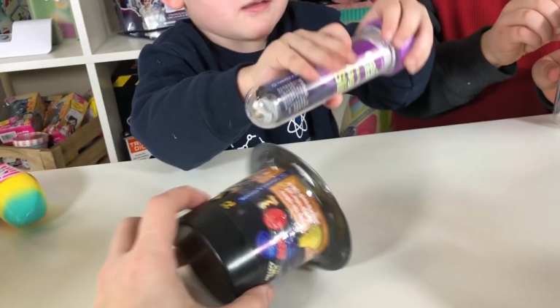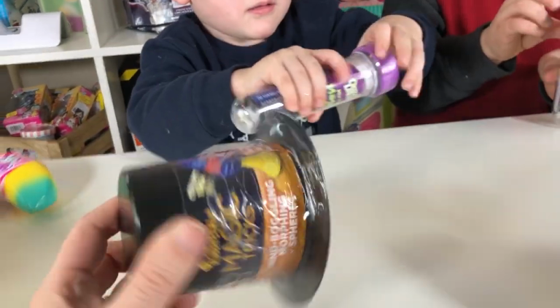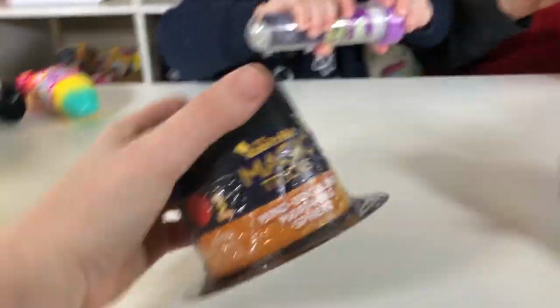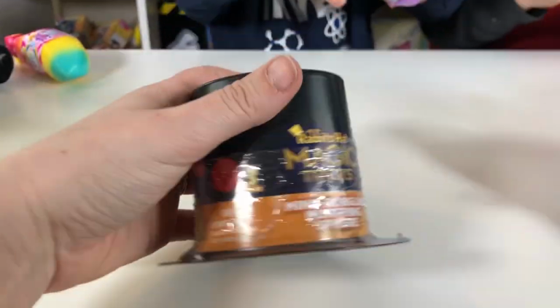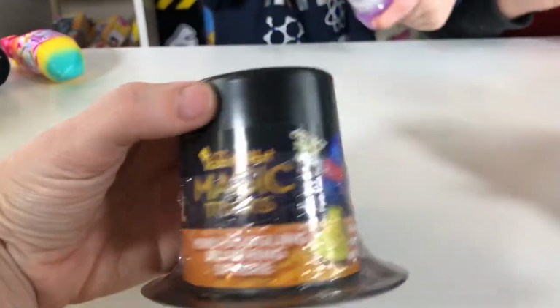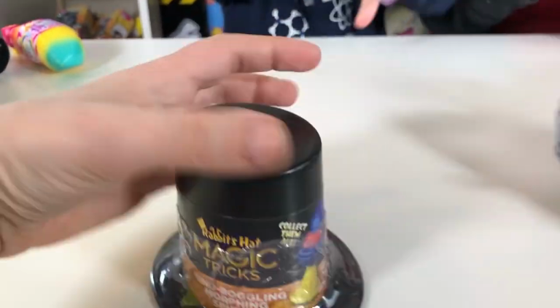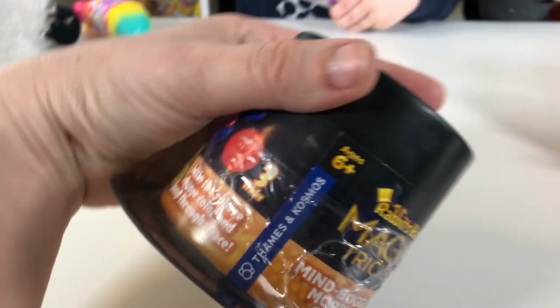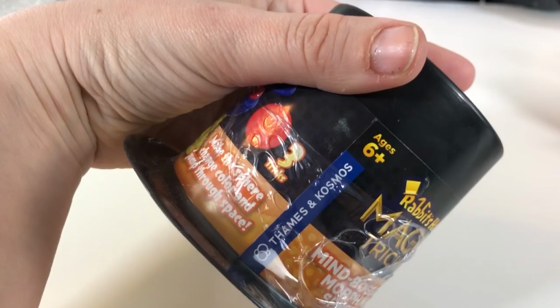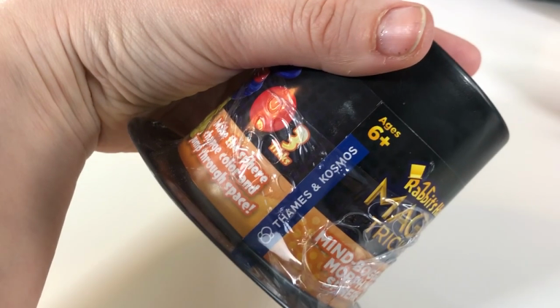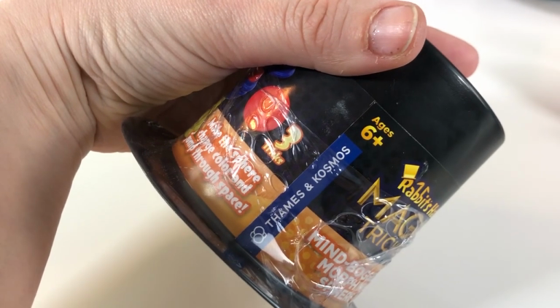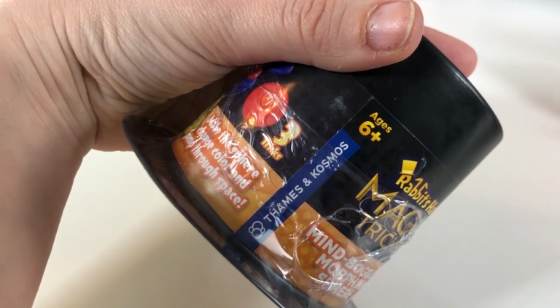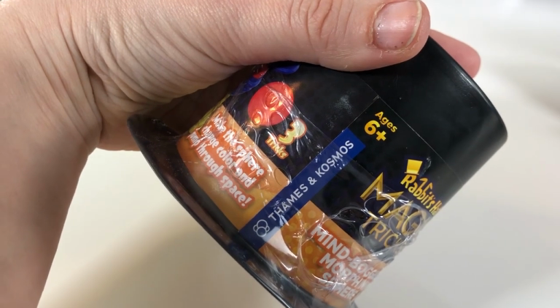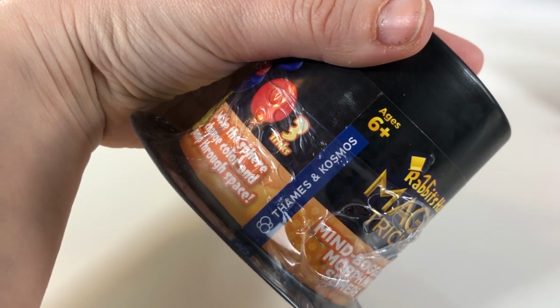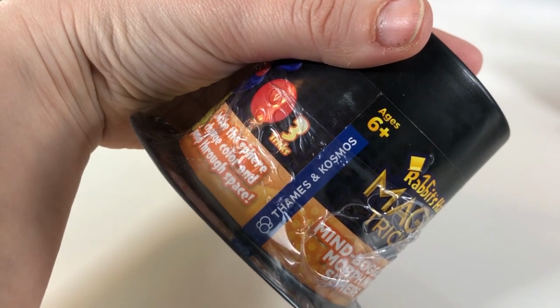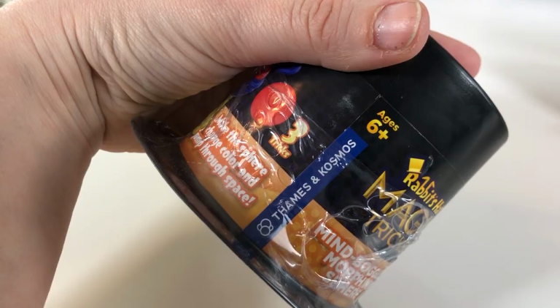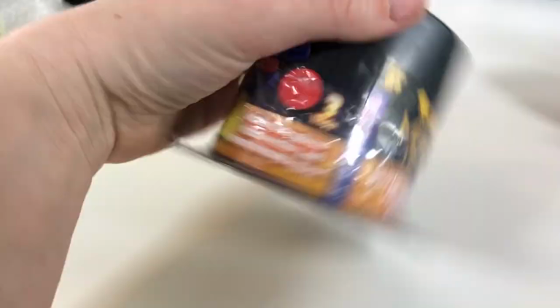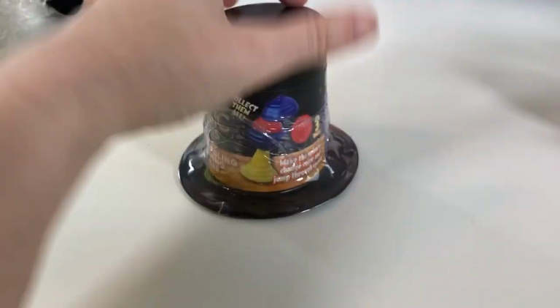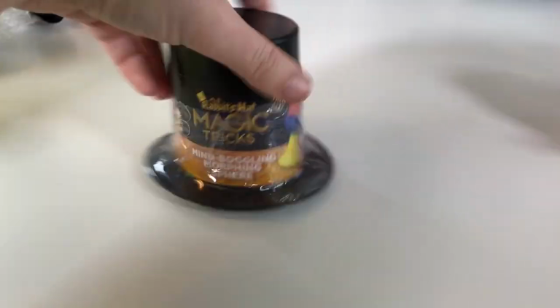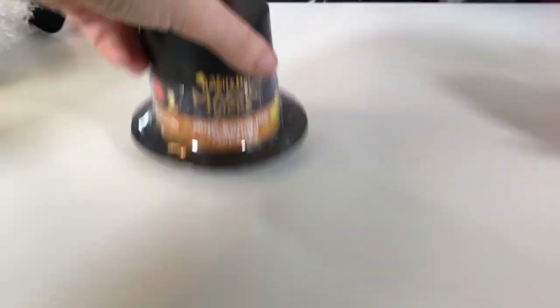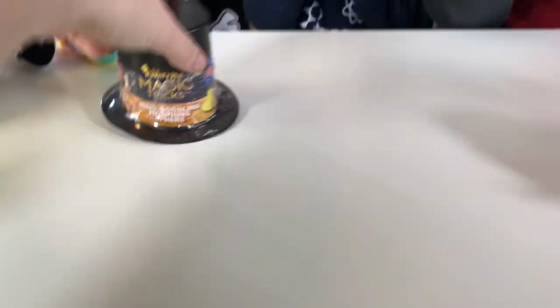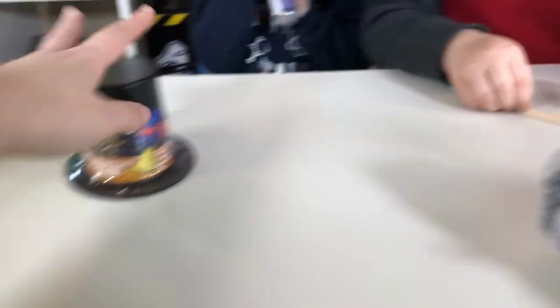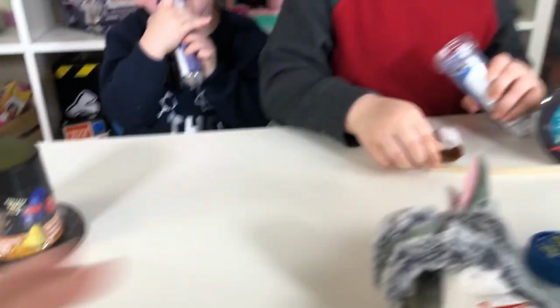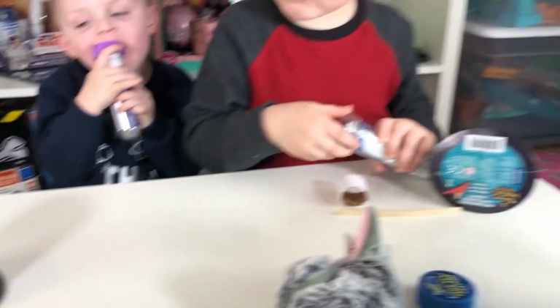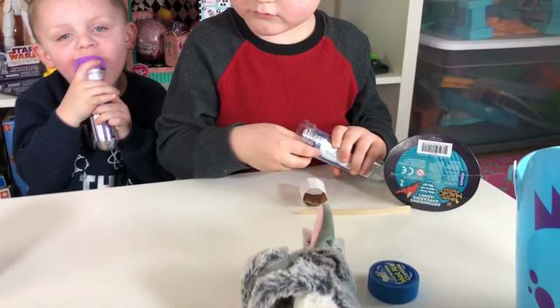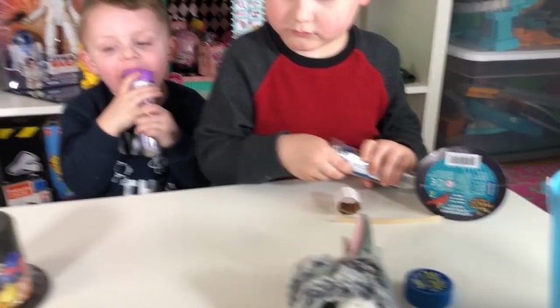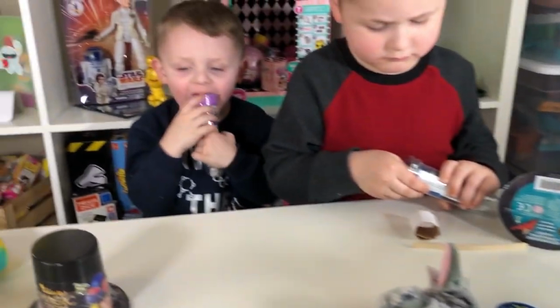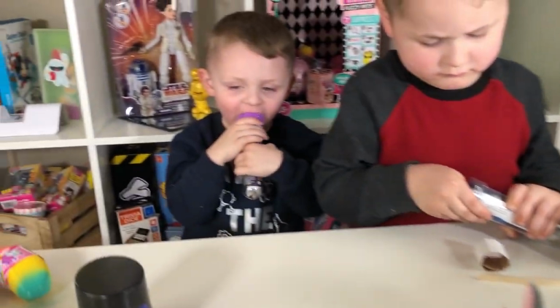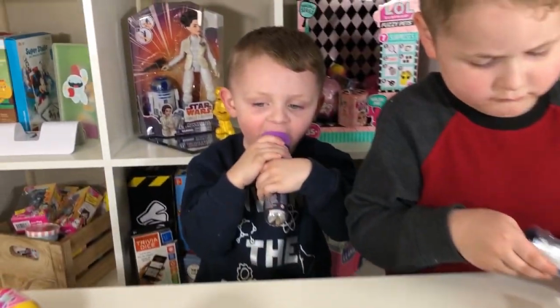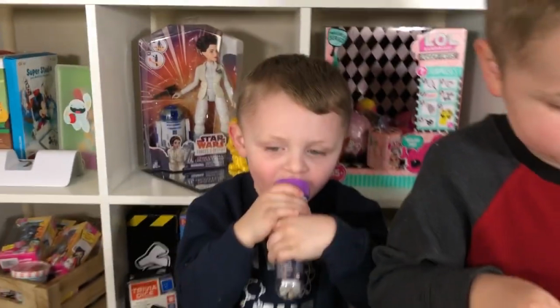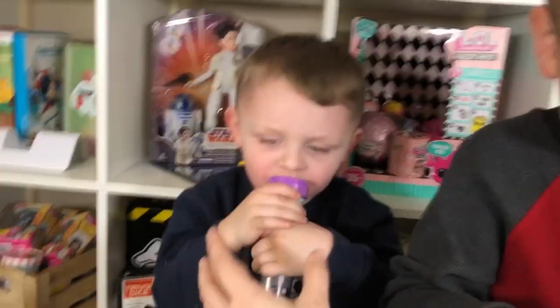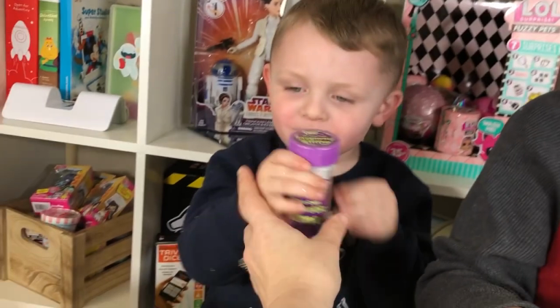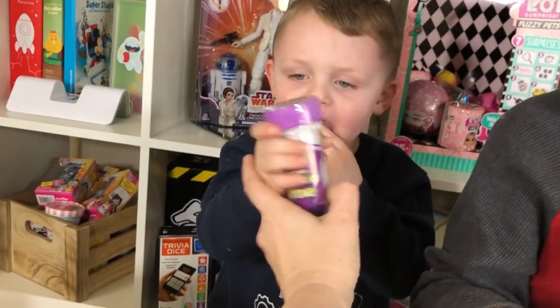And these little magic tricks, these are brand new from Famous and Cosmos. Isn't that awesome? Oh my goodness, you guys are digging in. Let me open this for you.